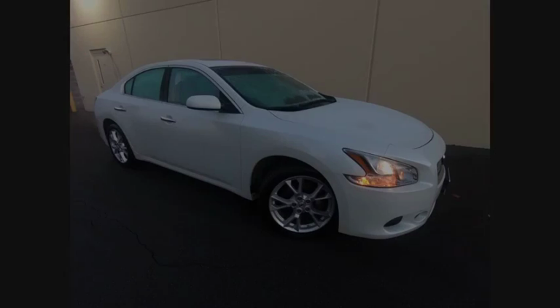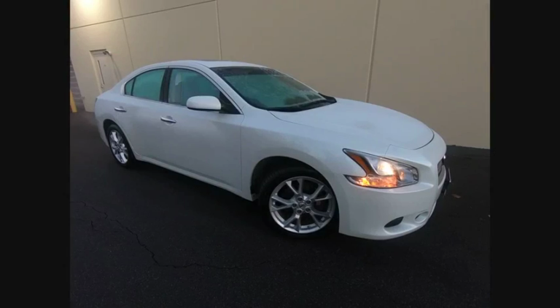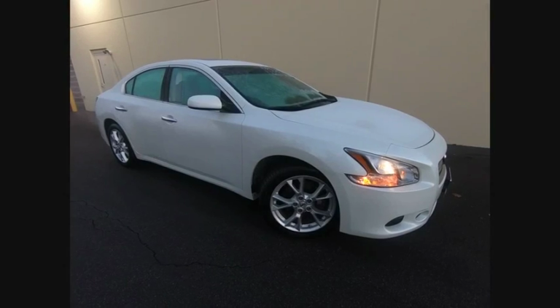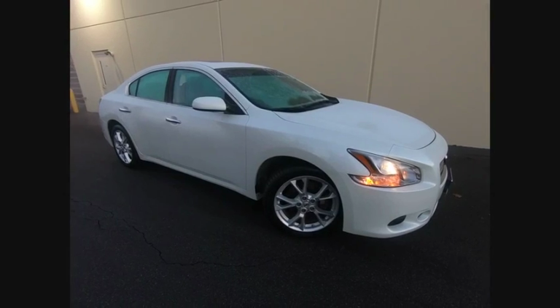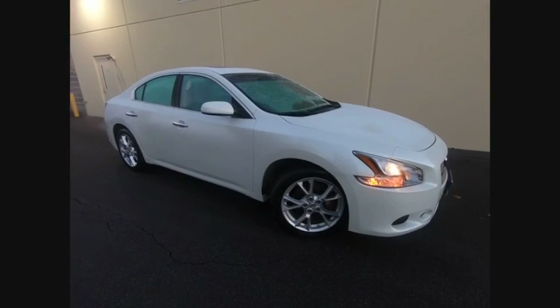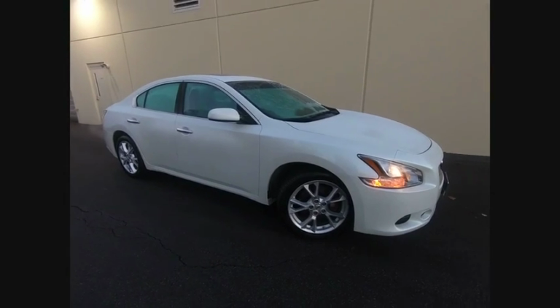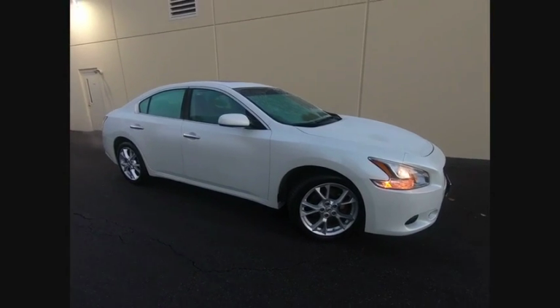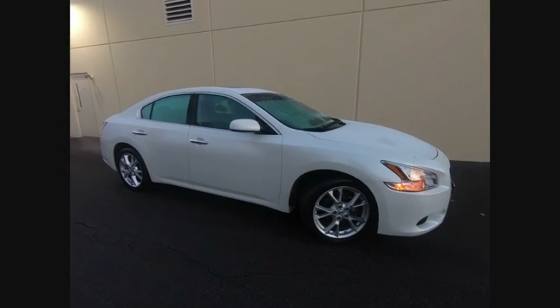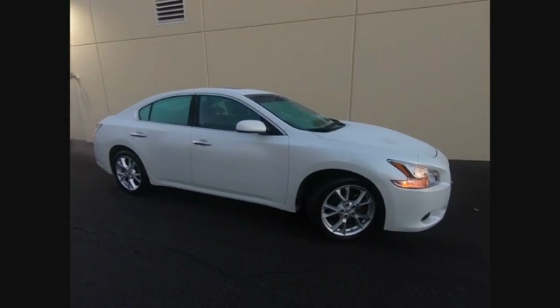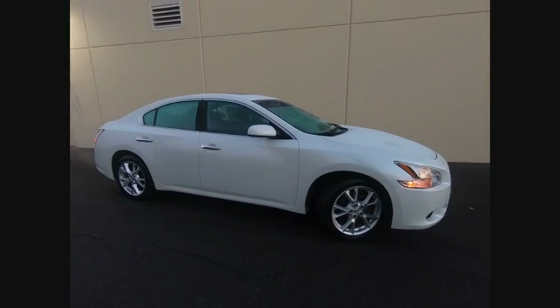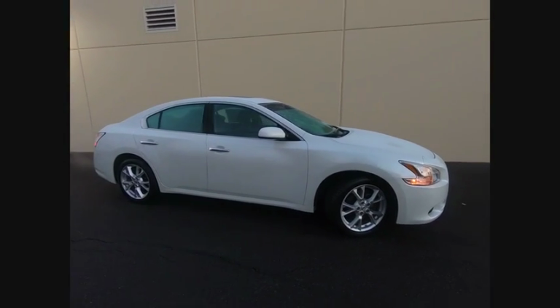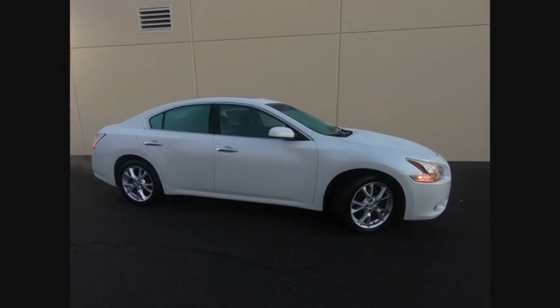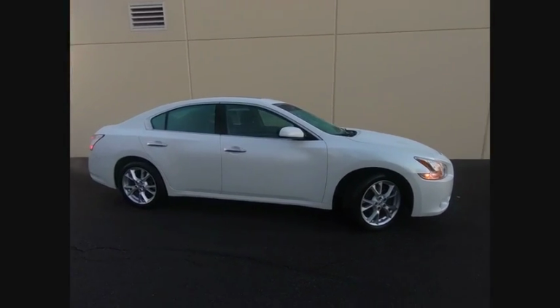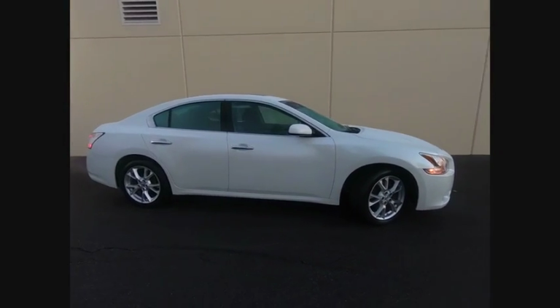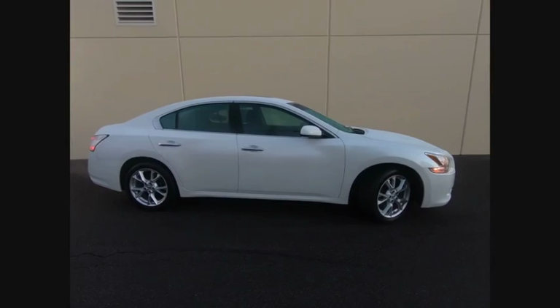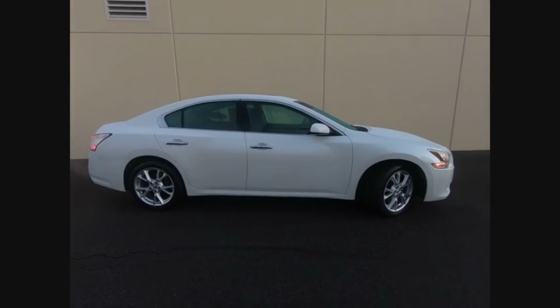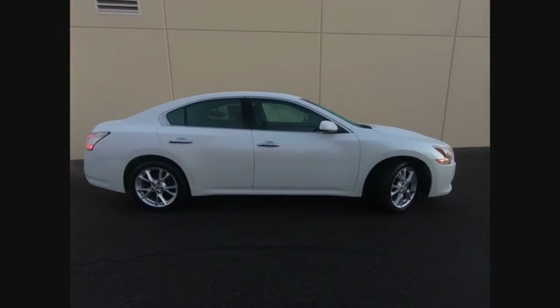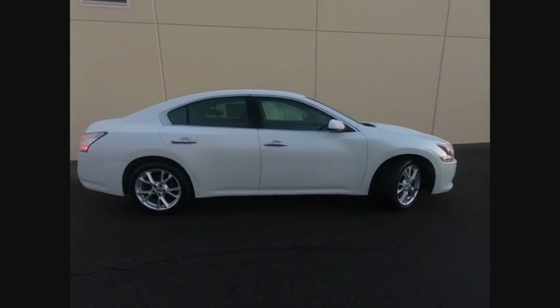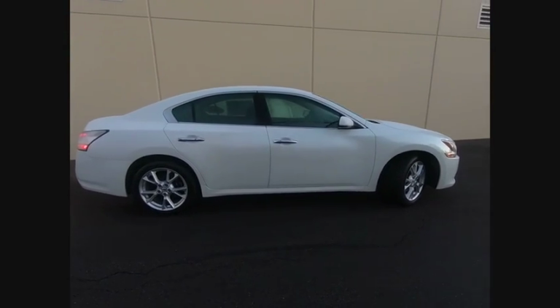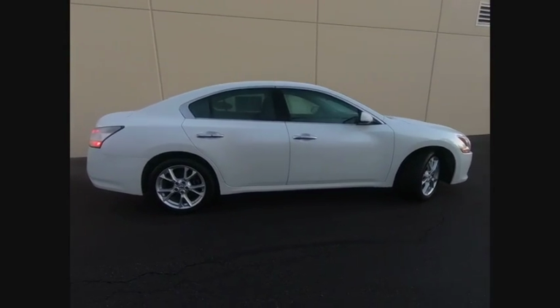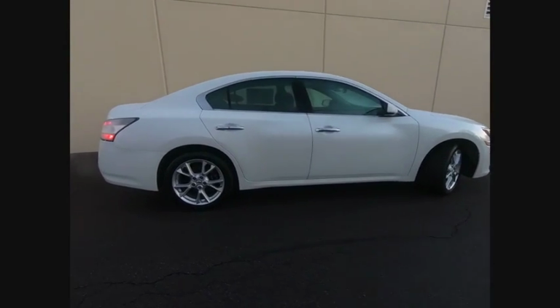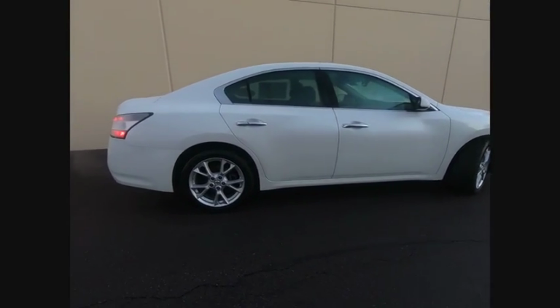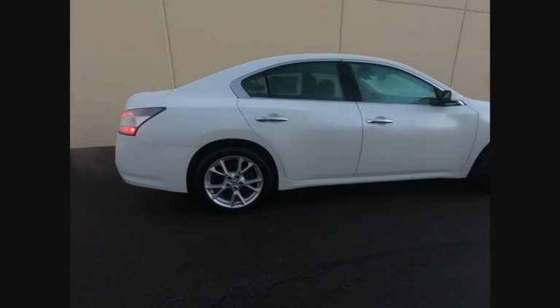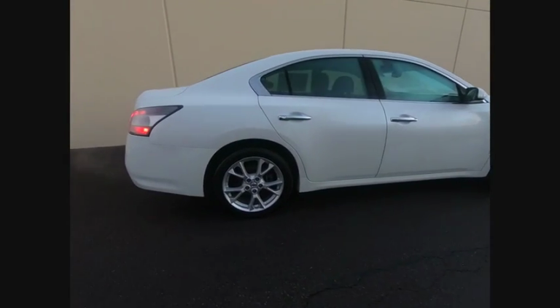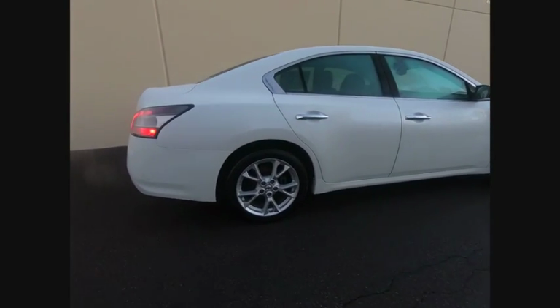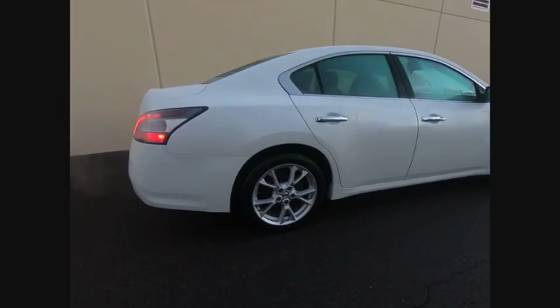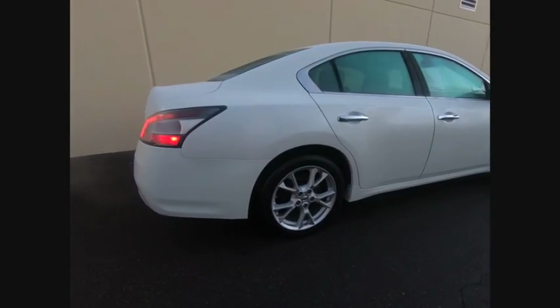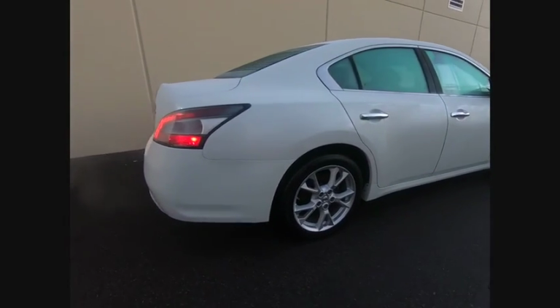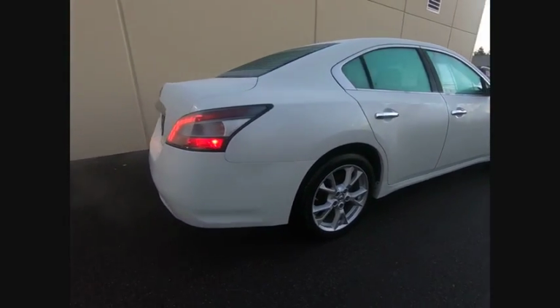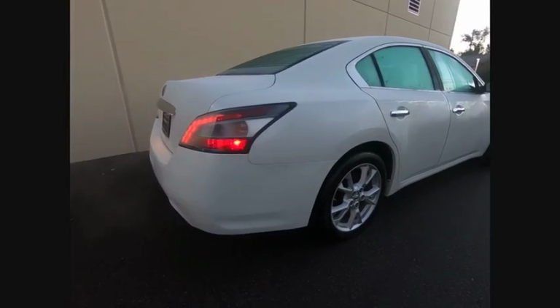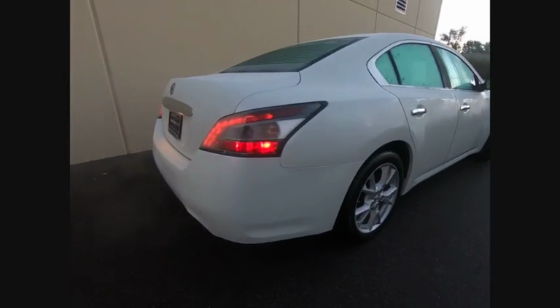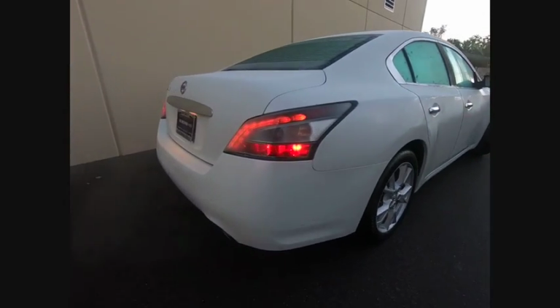Looking for the right vehicle? Check out the 2014 Maxima. Maxima offers elegance with an edge. The spacious interior provides refined comfort for up to five passengers.